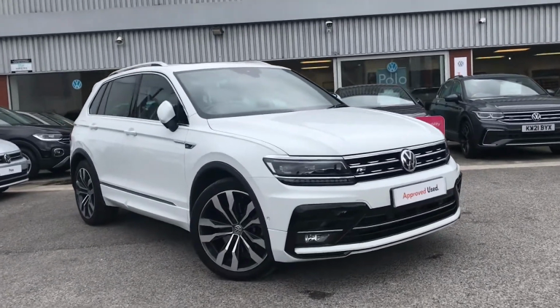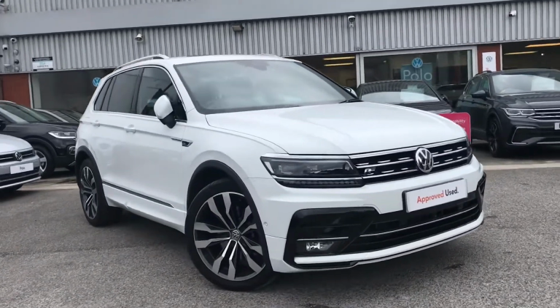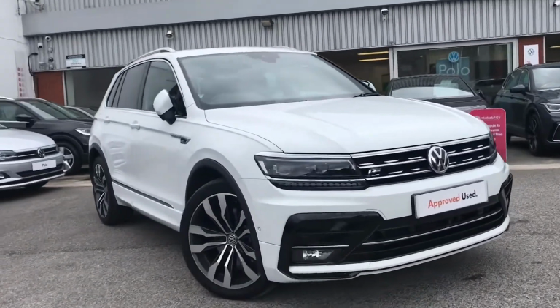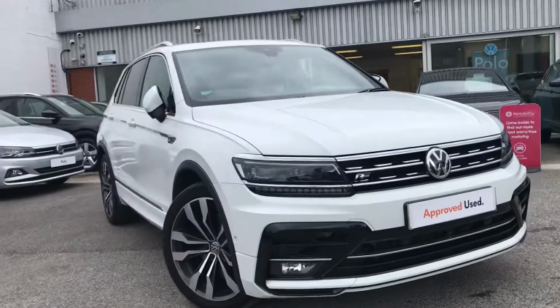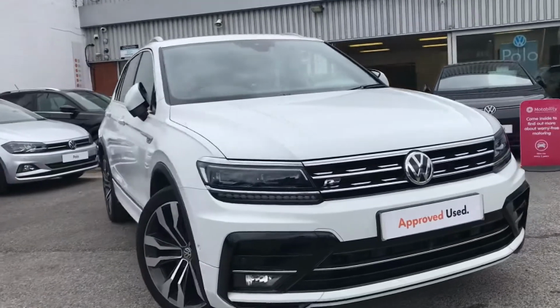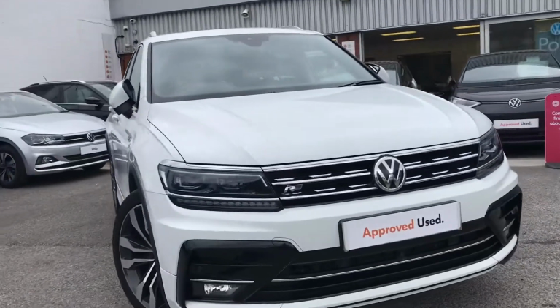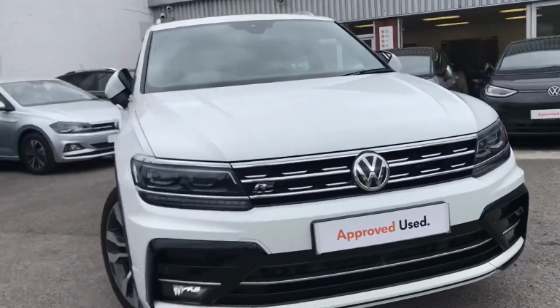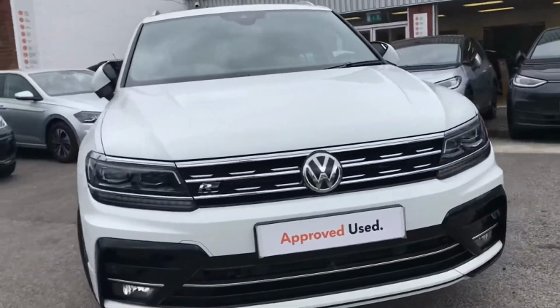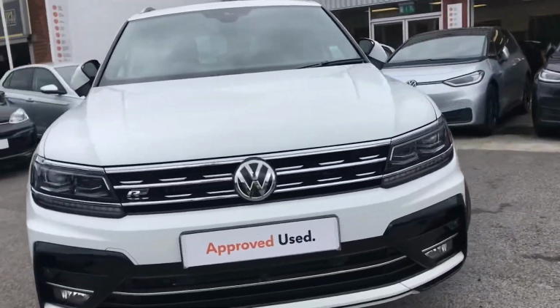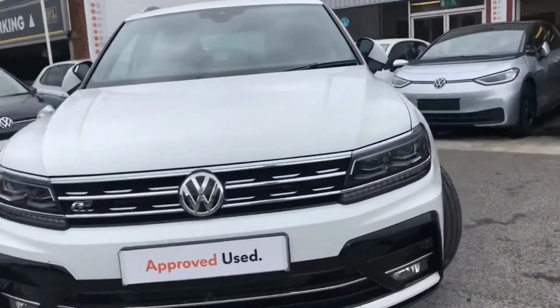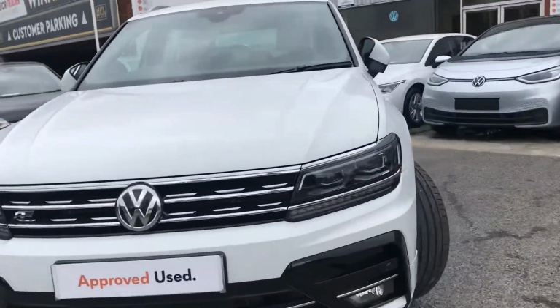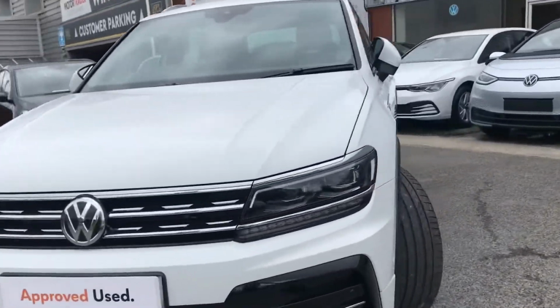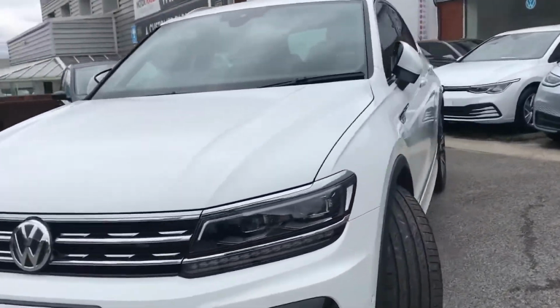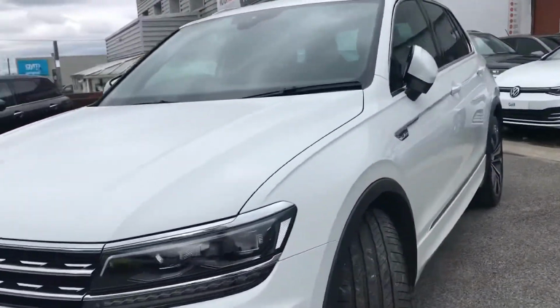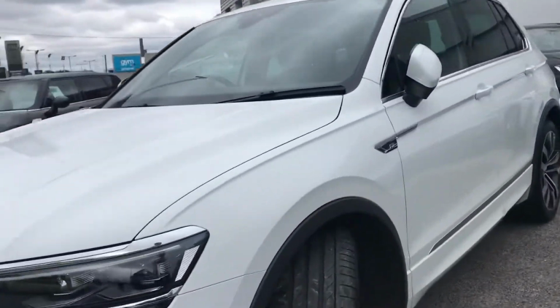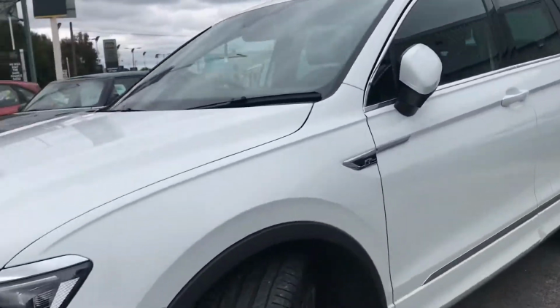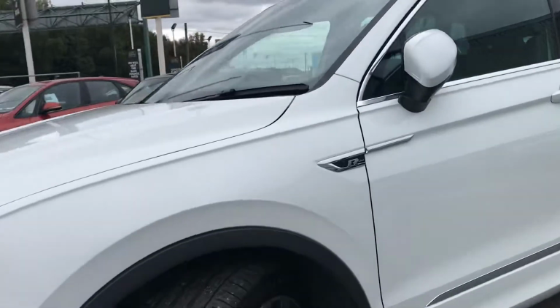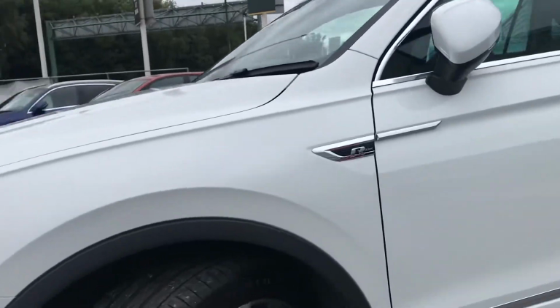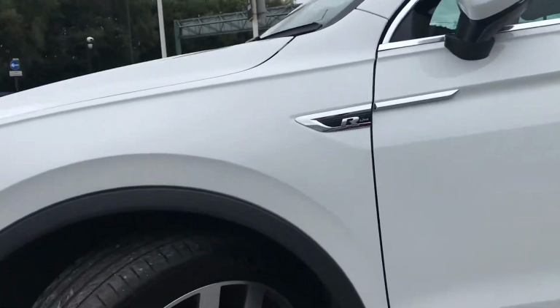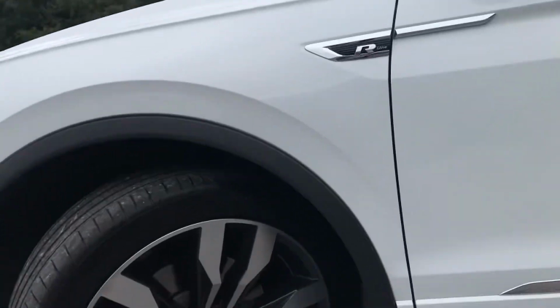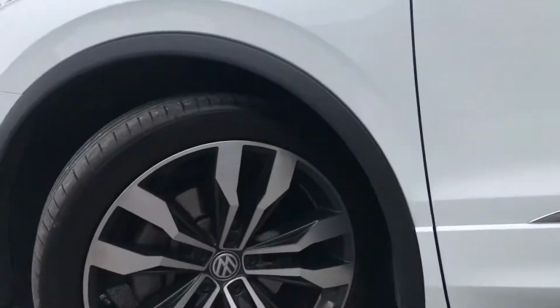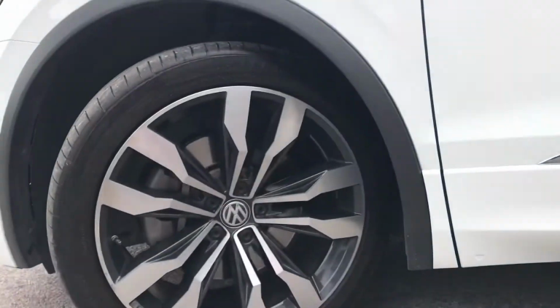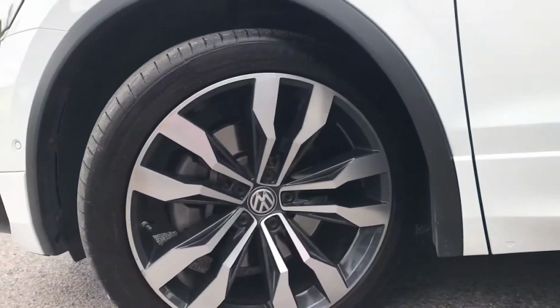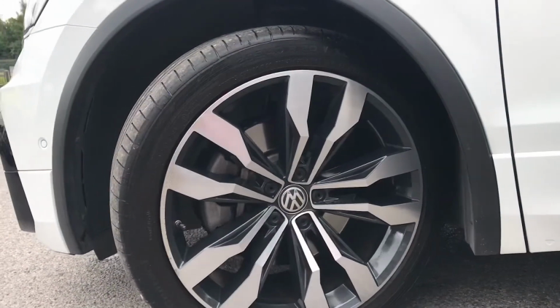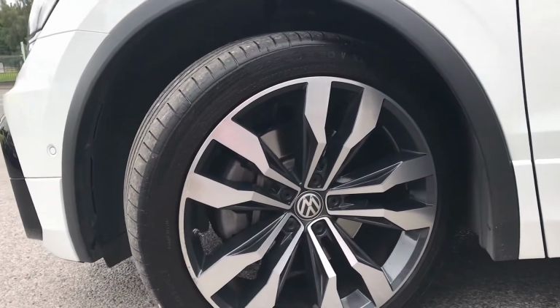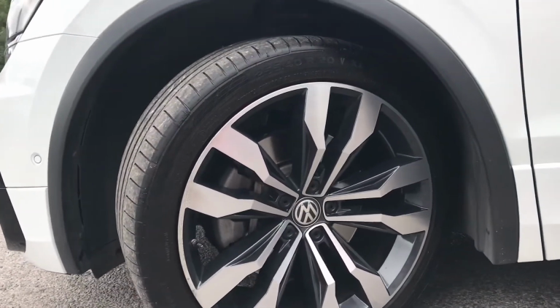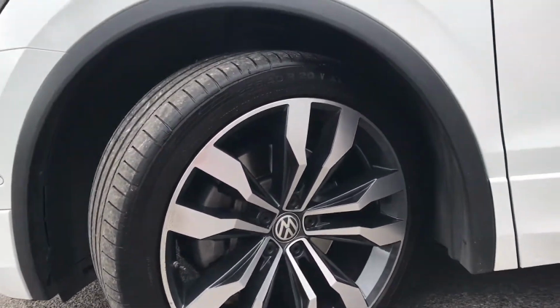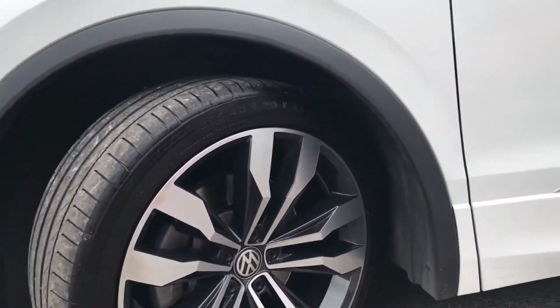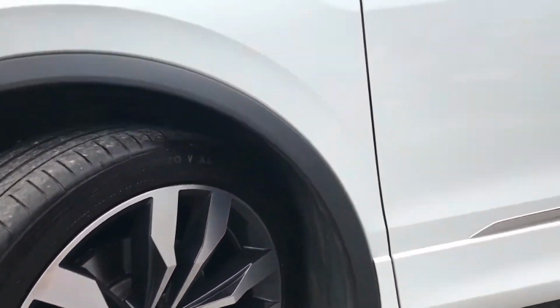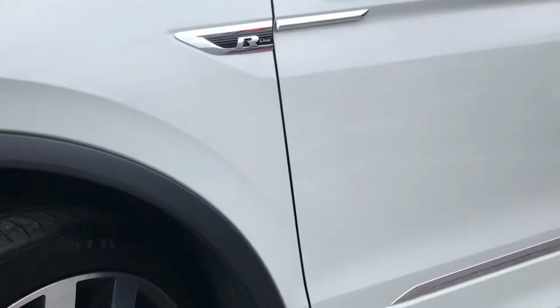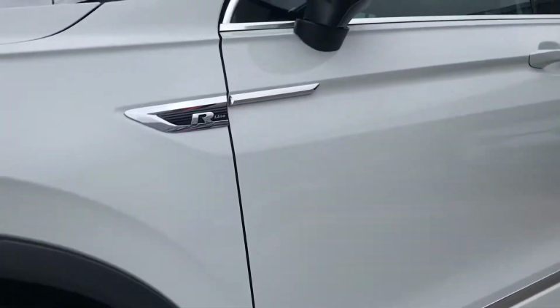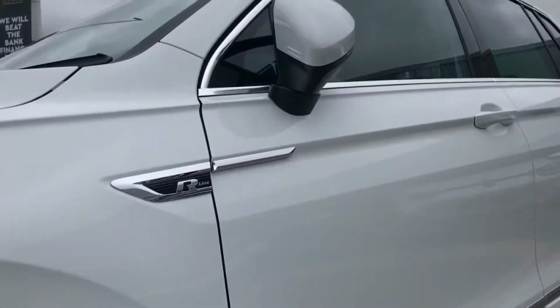As we come across the front, you'll see we have the R-Line branding across the front as well. Going across to the alloy wheels, you can see we have the stunning 20-inch Suzuka alloy wheels that really do complement the exterior finish while giving the car a sporty look.